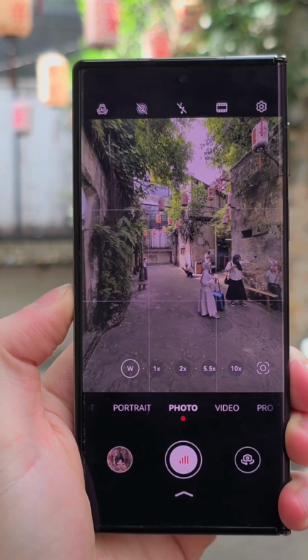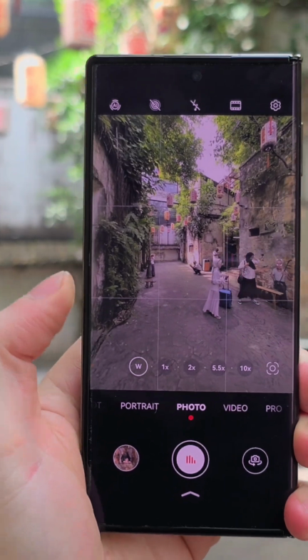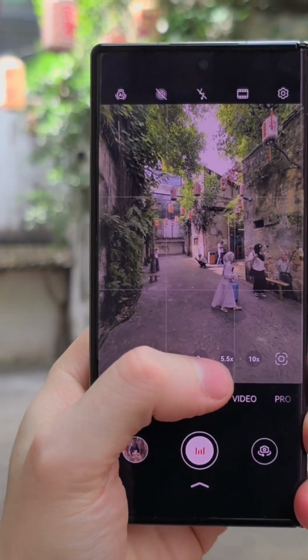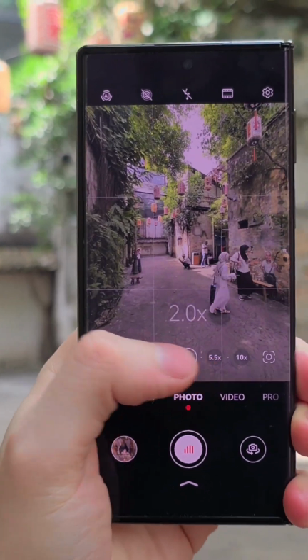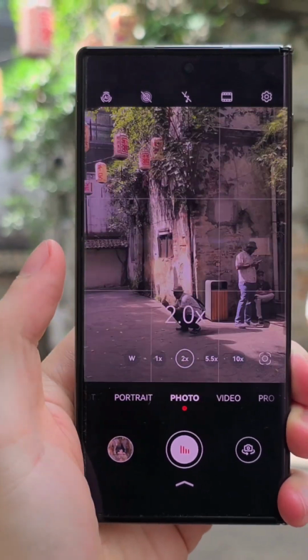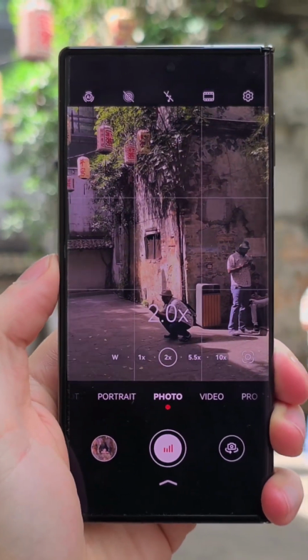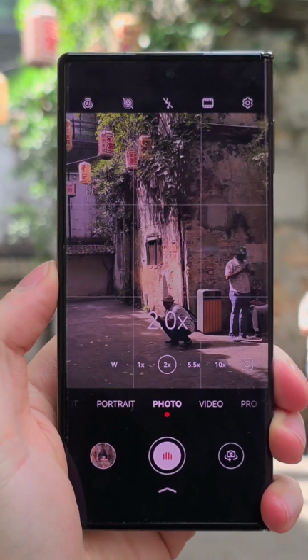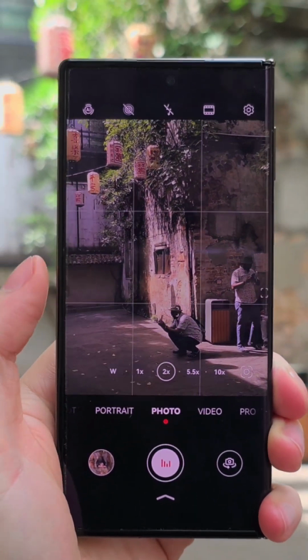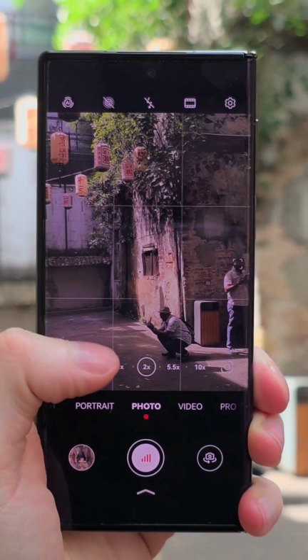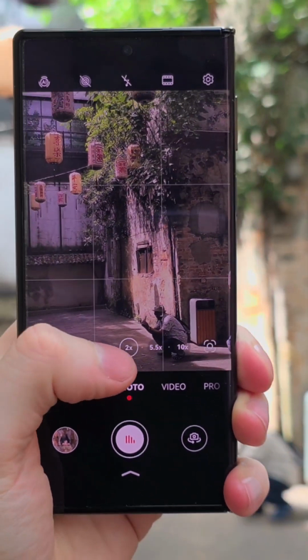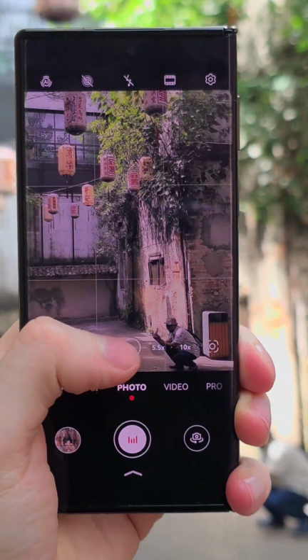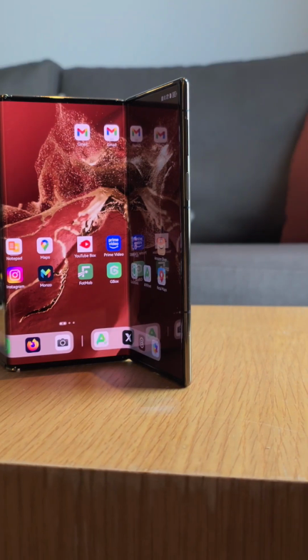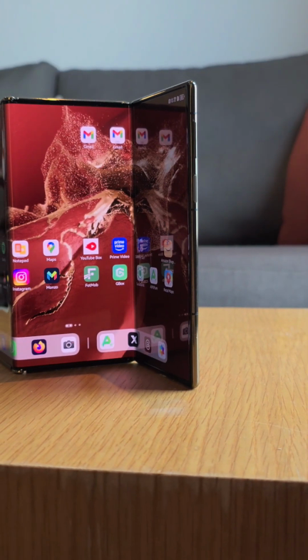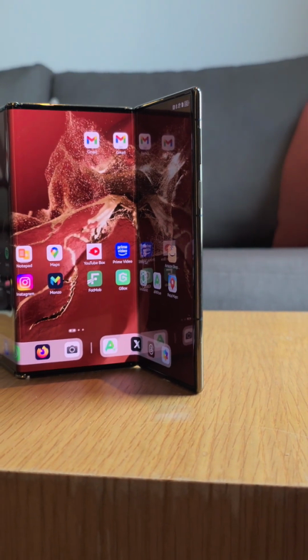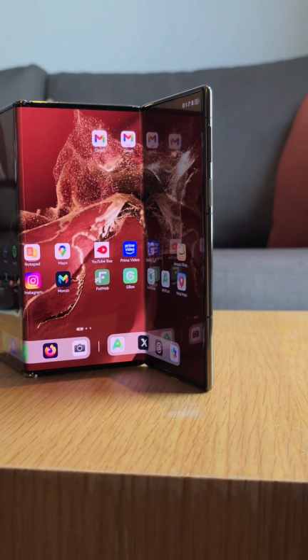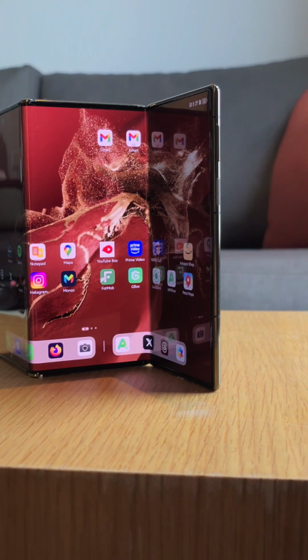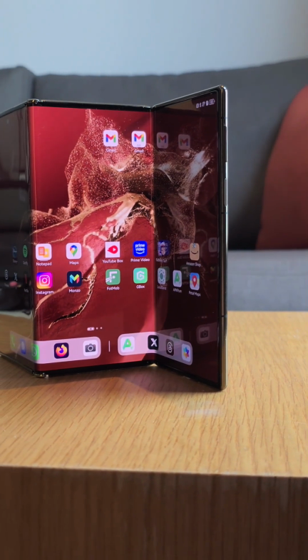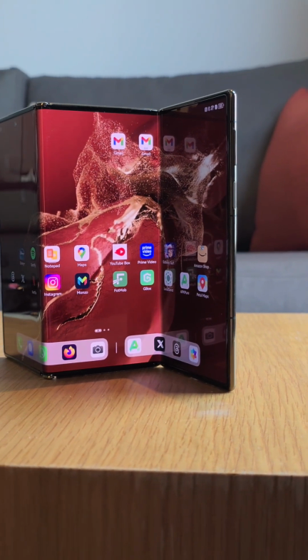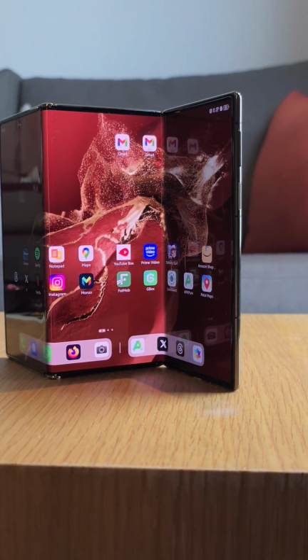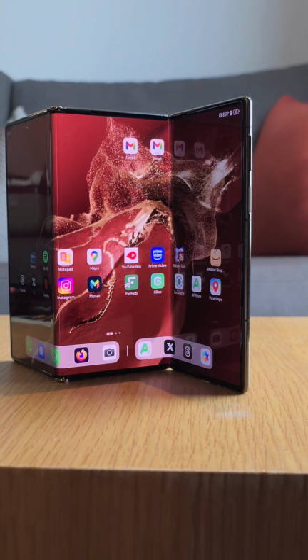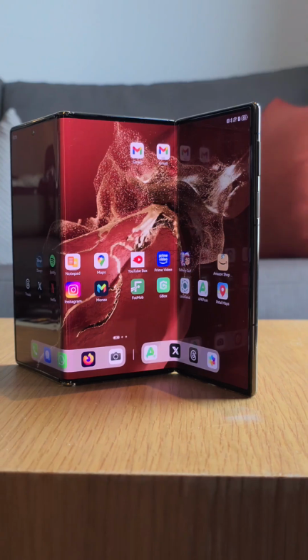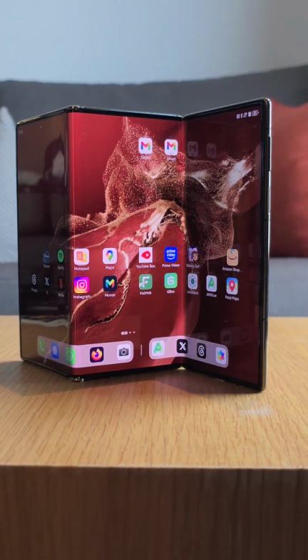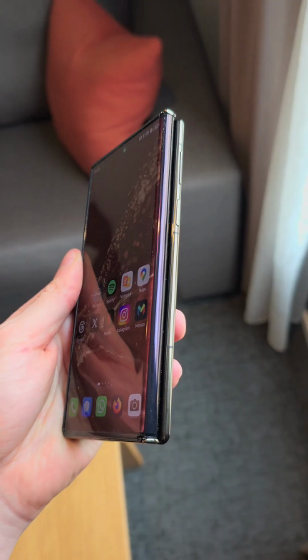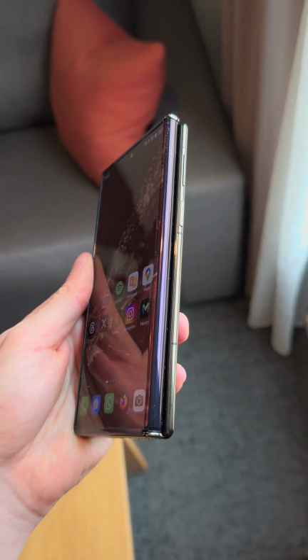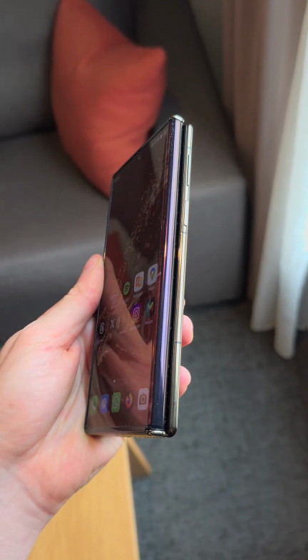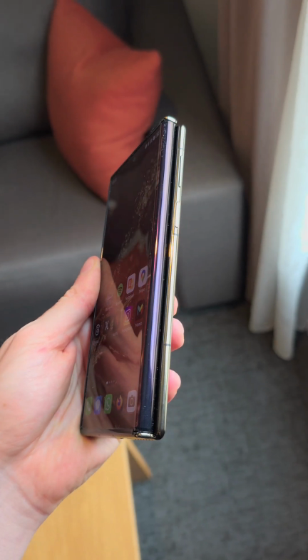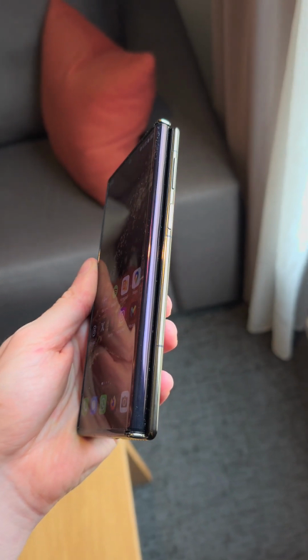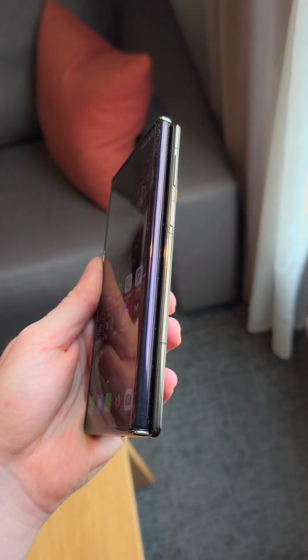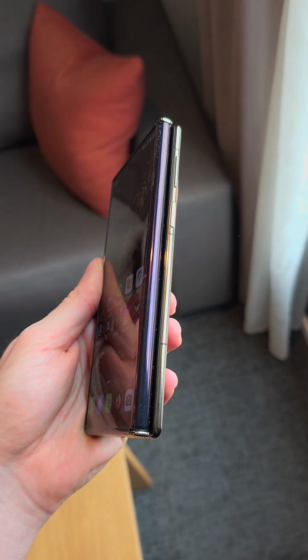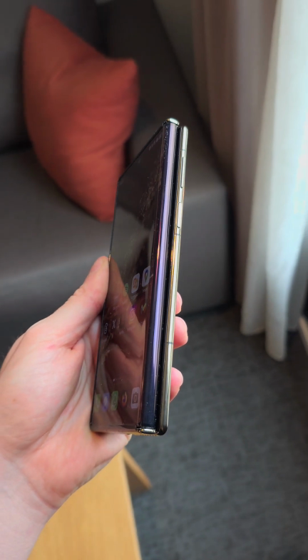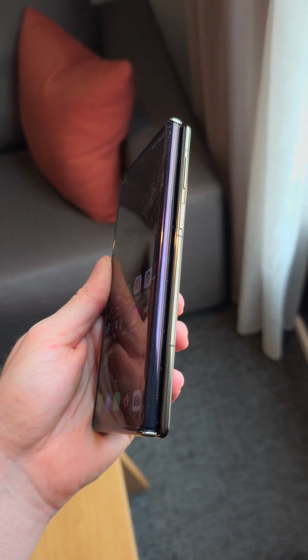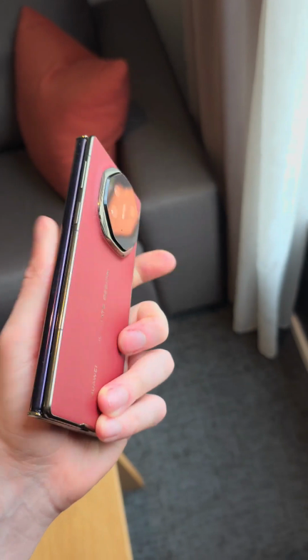It has a 5600 milliamp-hour battery, and I'm curious to see how long this will last on such a big display. There's also a portion of the display that is always exposed, so I'll be curious to see how that holds up long term.